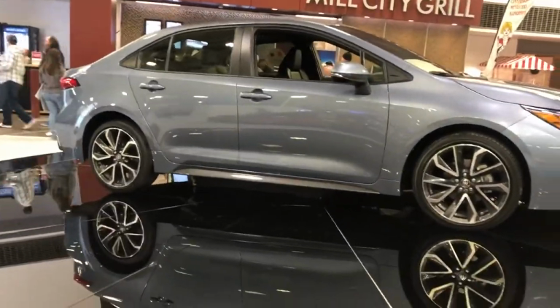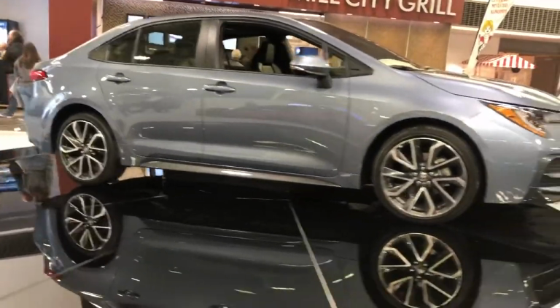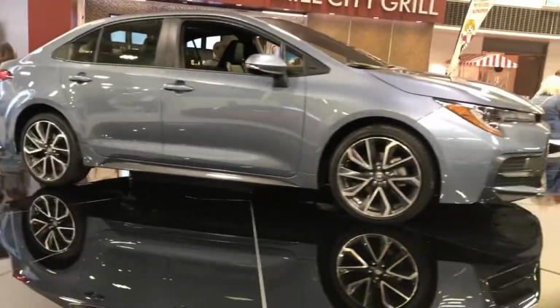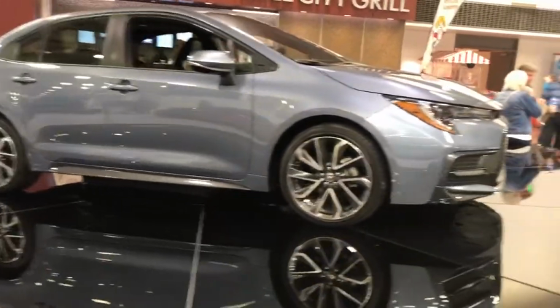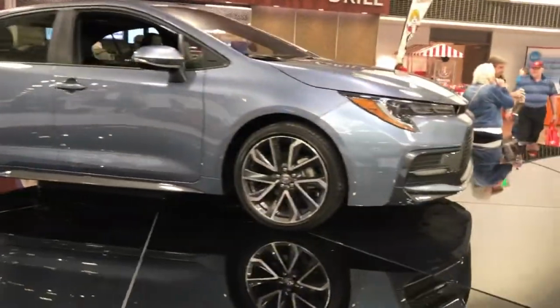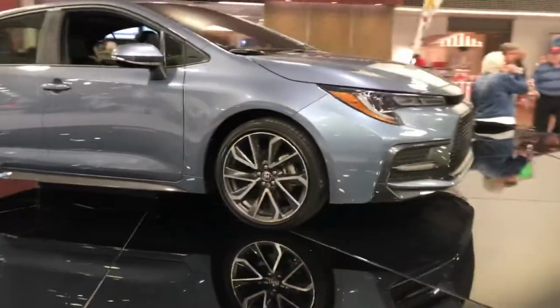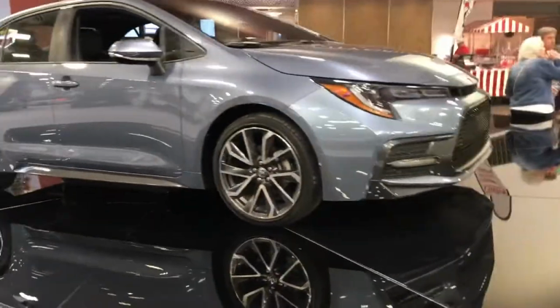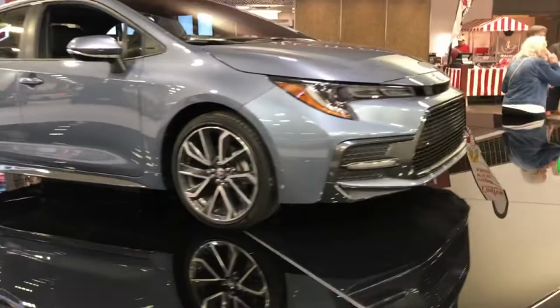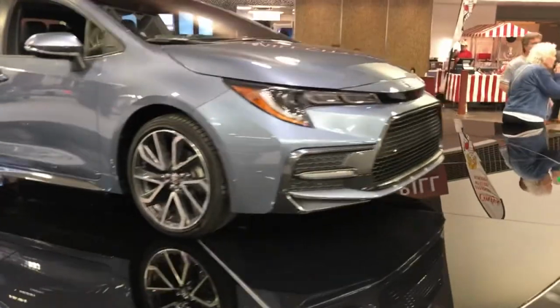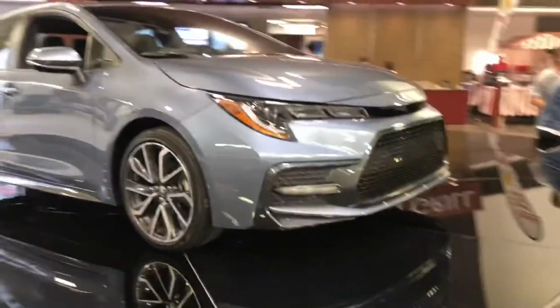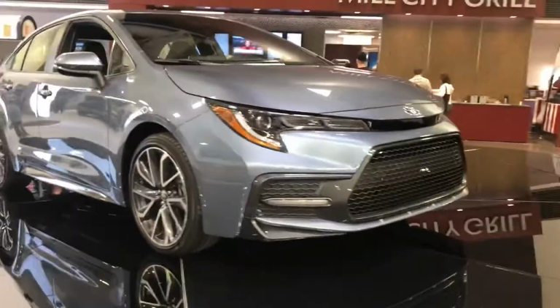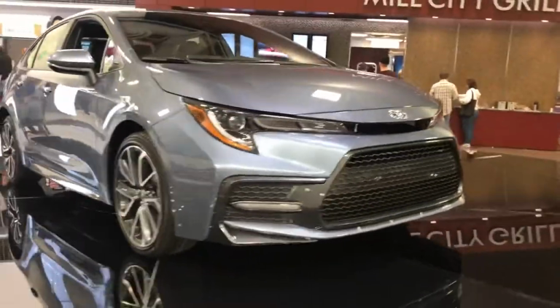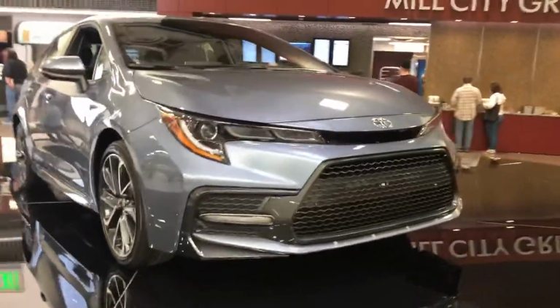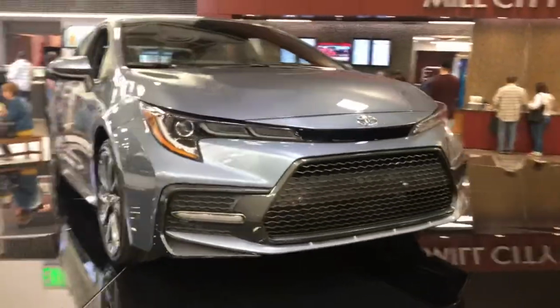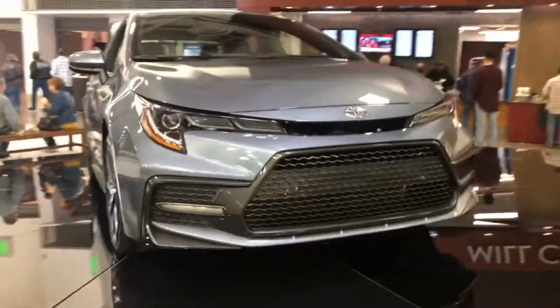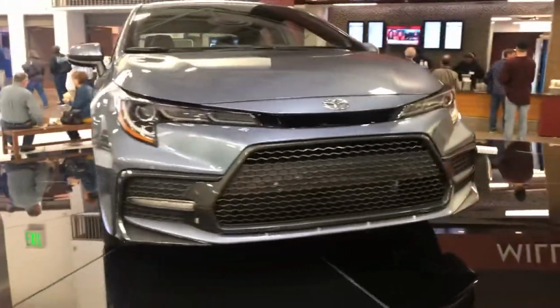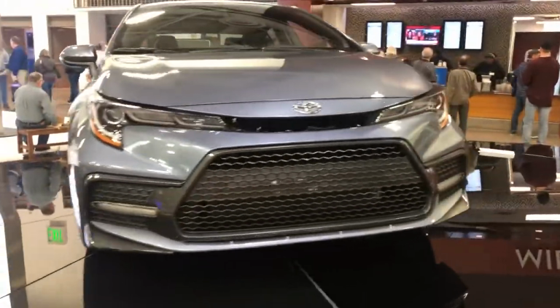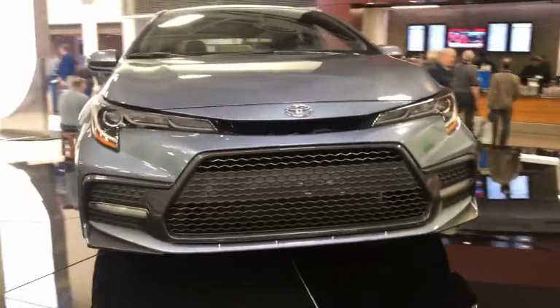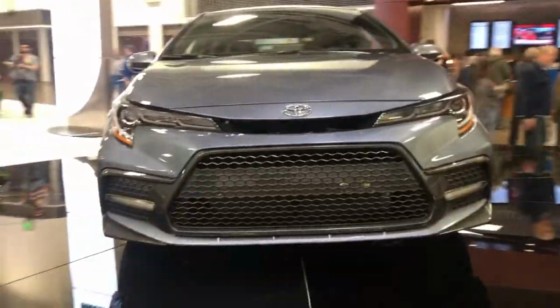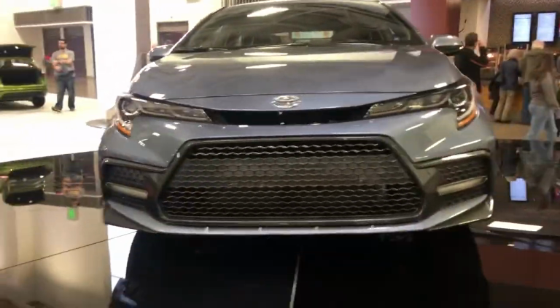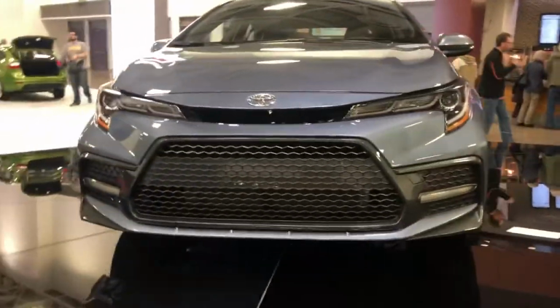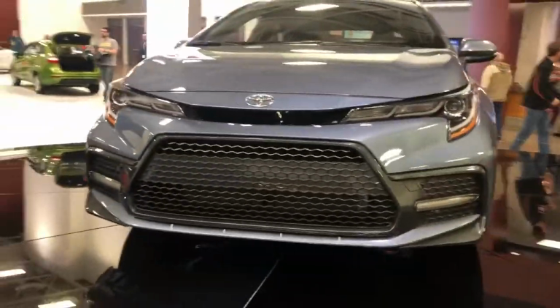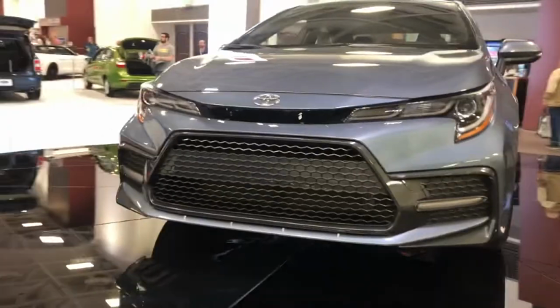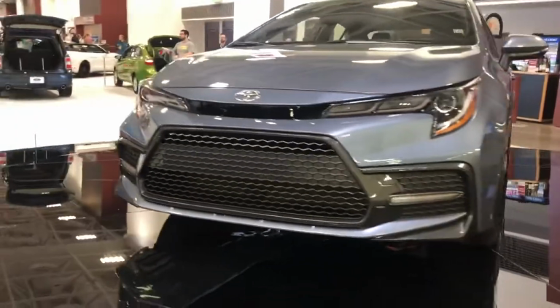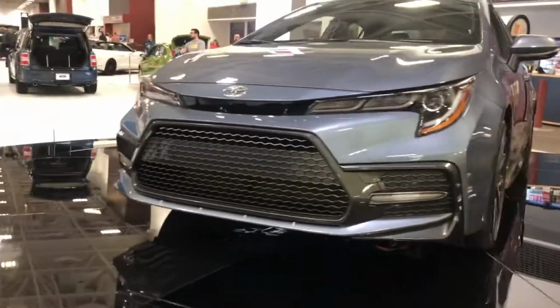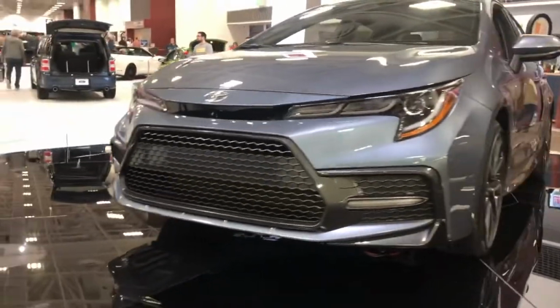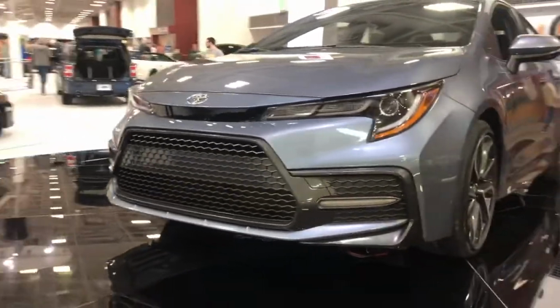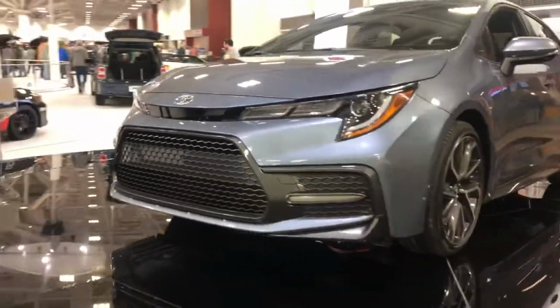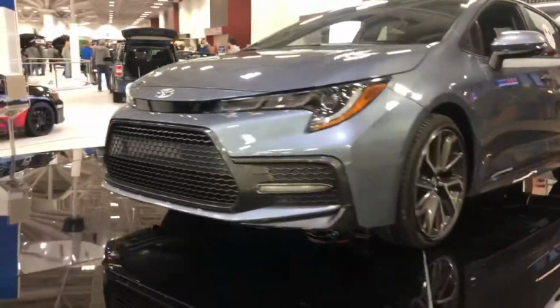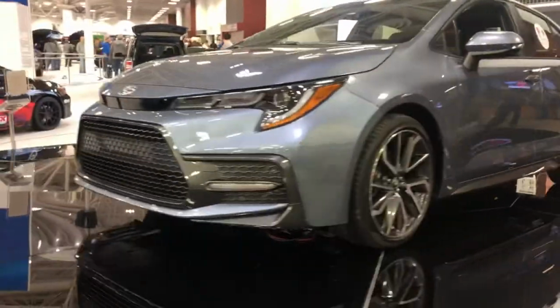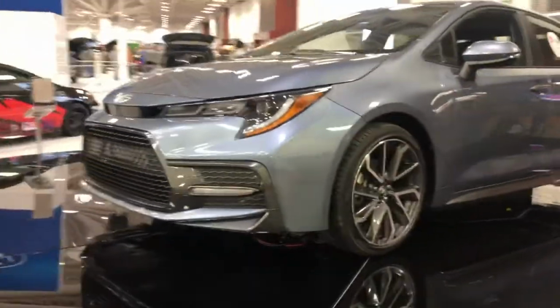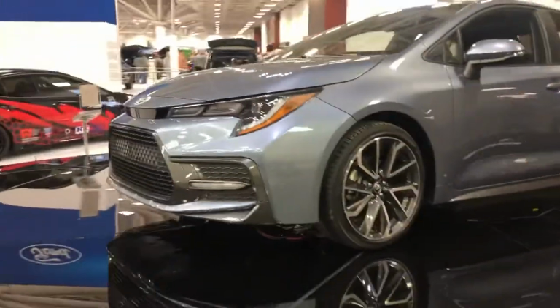I like the way they've really modernized the front end — it makes it look more like the hatchback, more sporty. It's the new face of Toyota with the big grille on the front, and you can see the LED headlights.